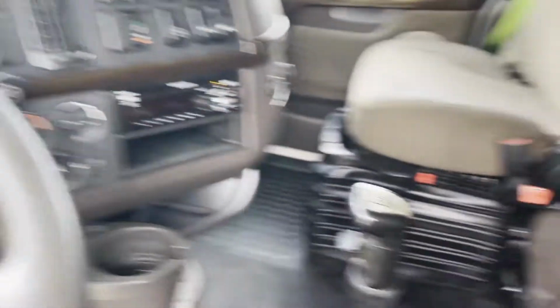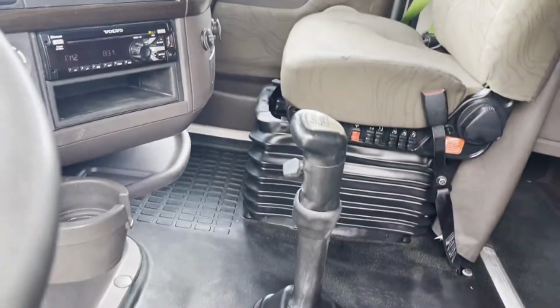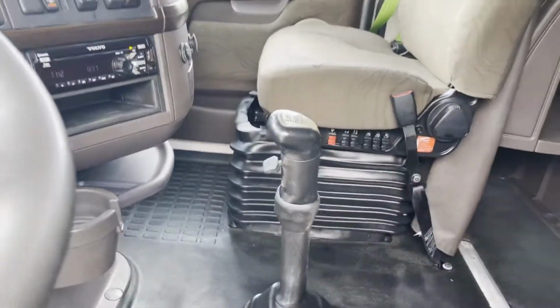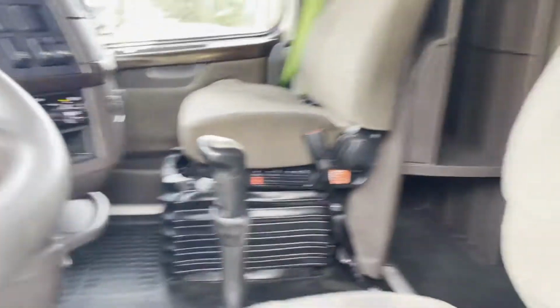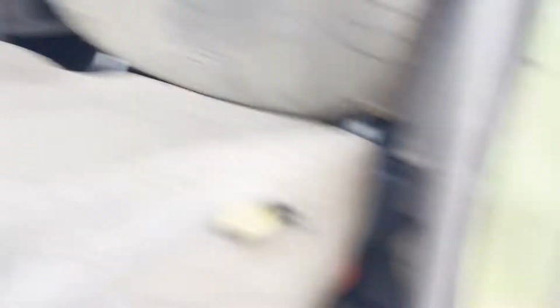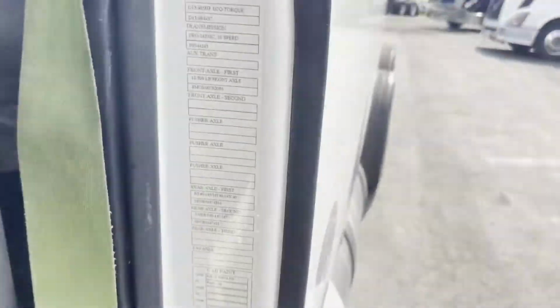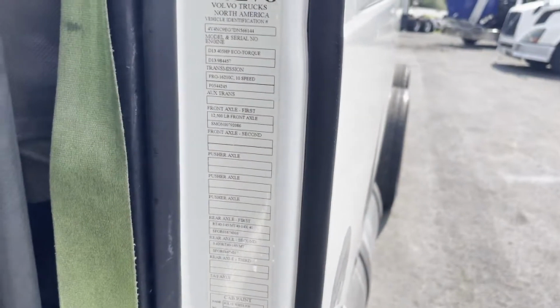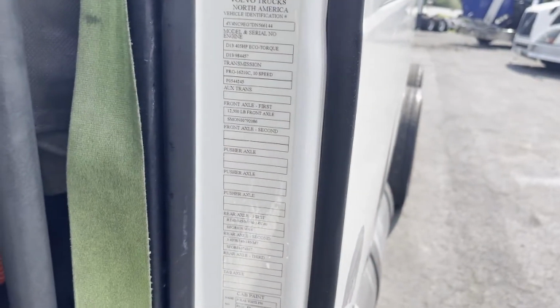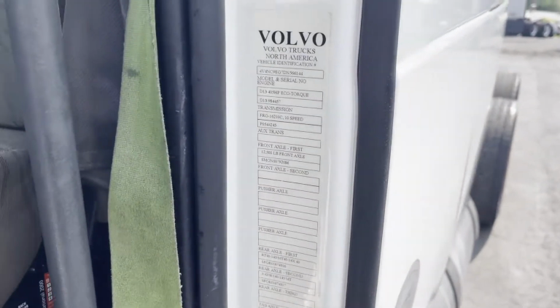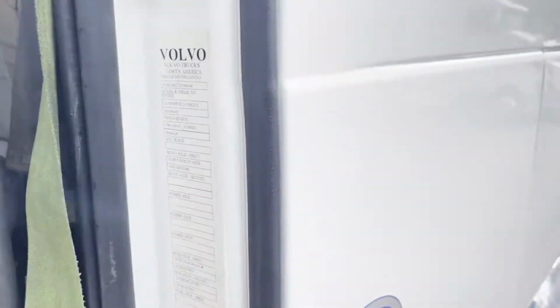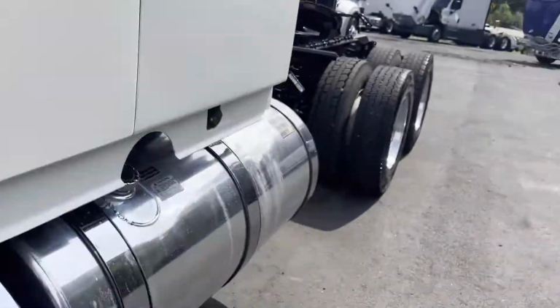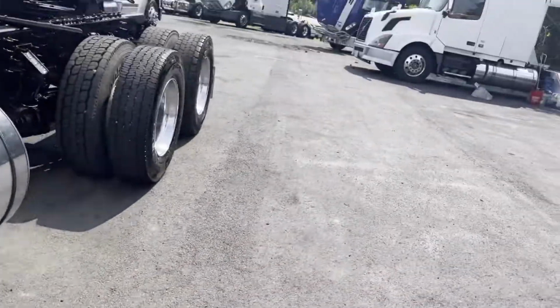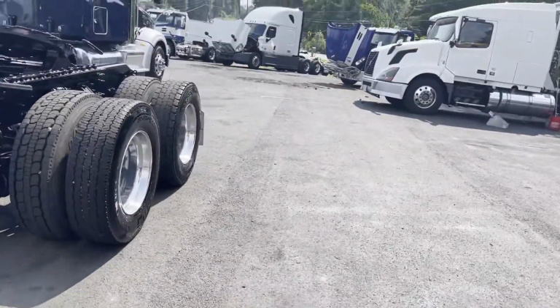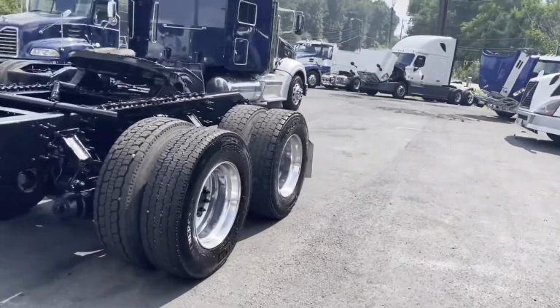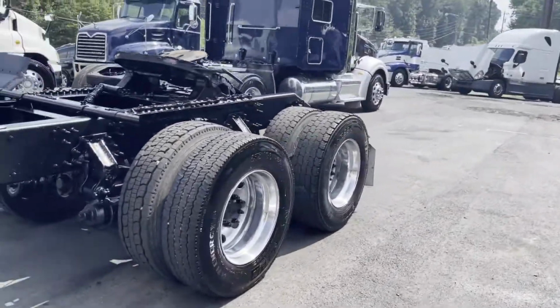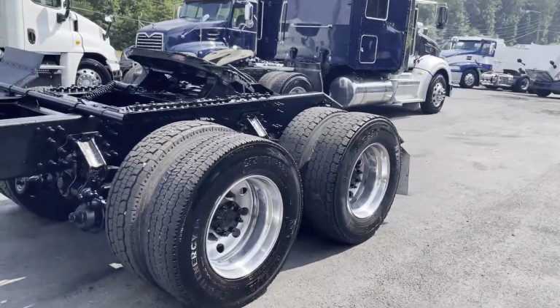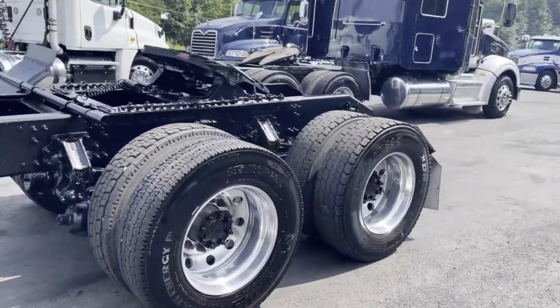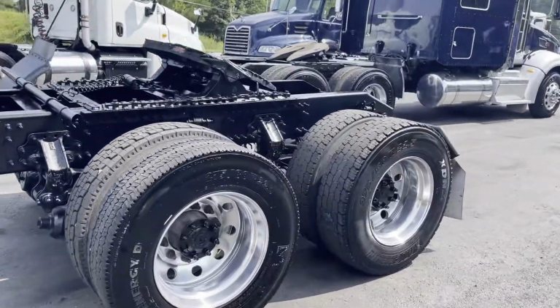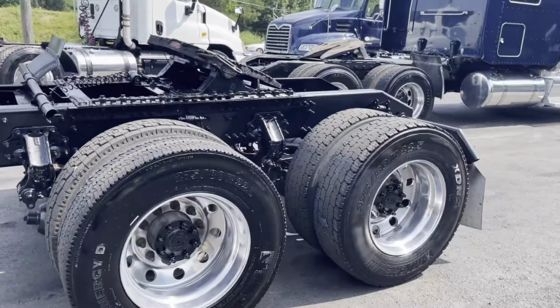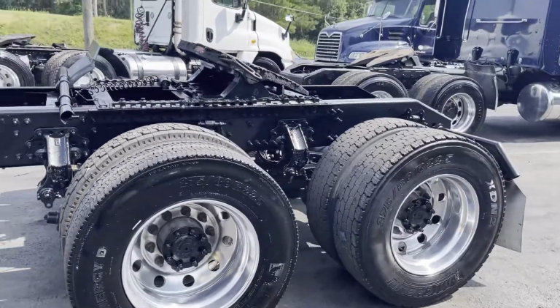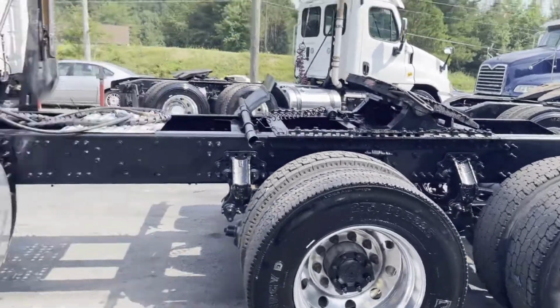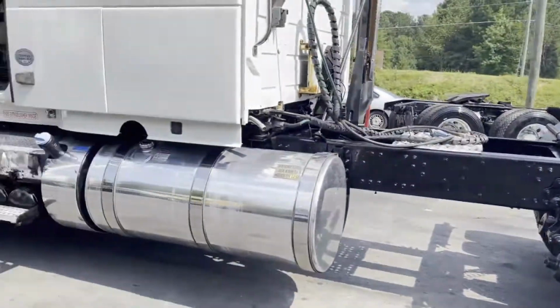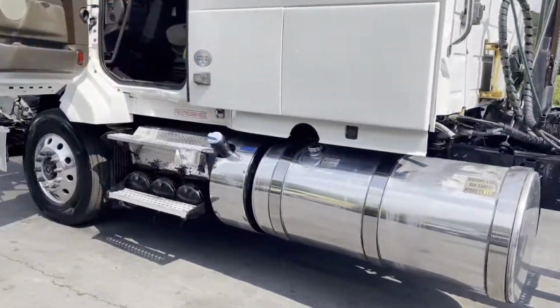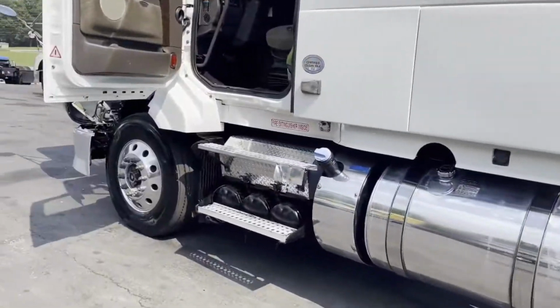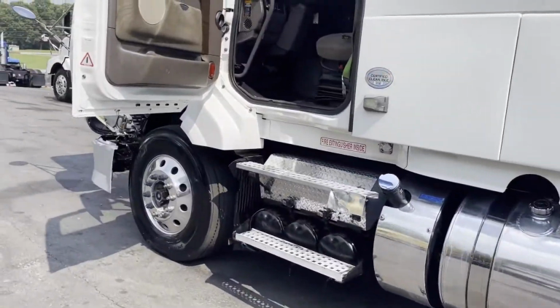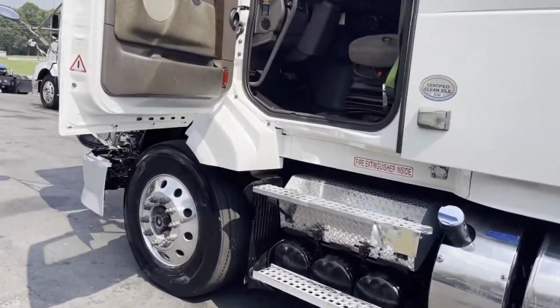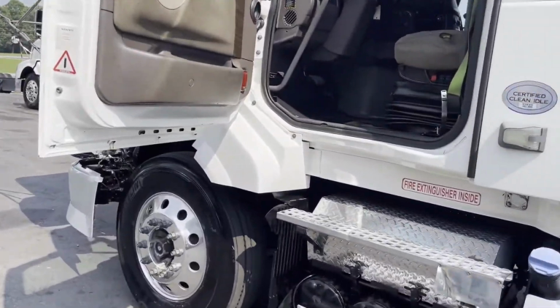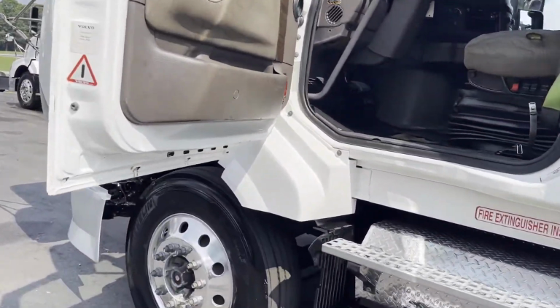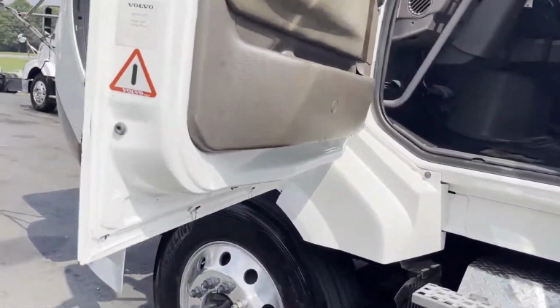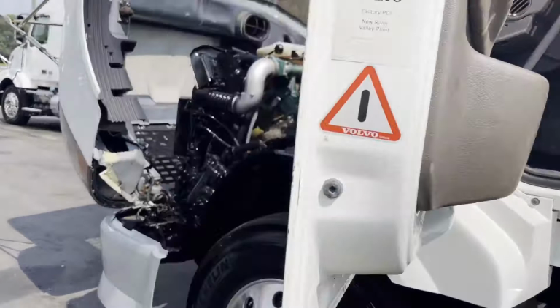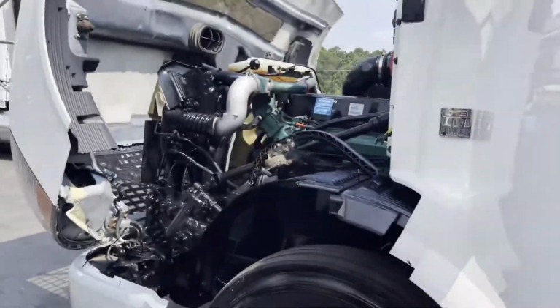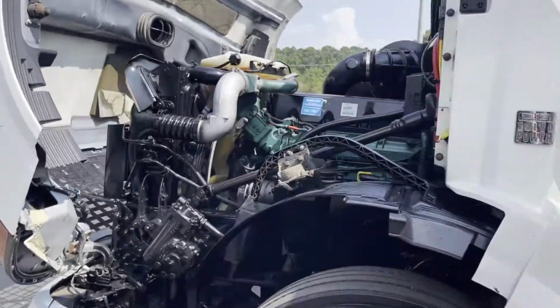That's a manual 10-speed, sitting at 405 horsepower eco torque. That's the air slide fifth wheel. Guys, thank y'all for checking out our videos and our trucks.